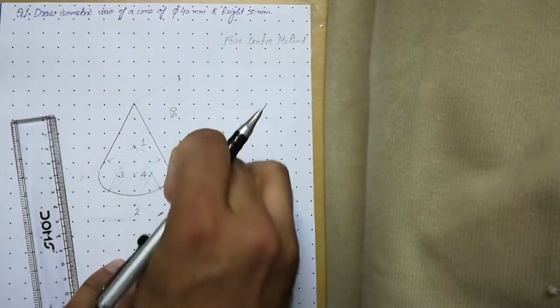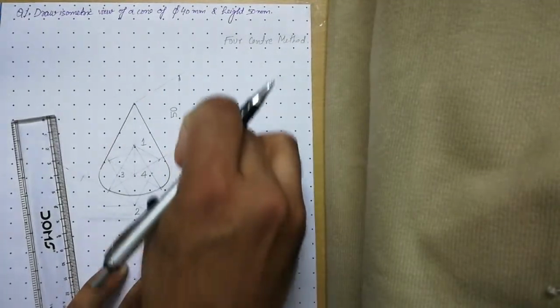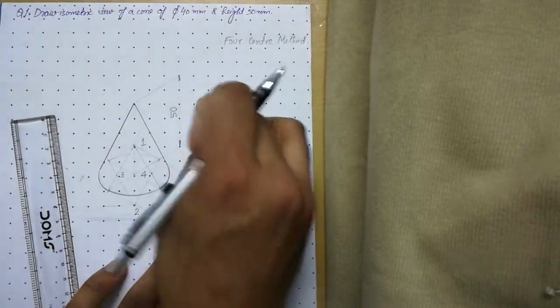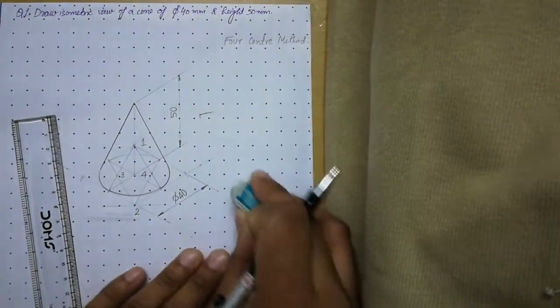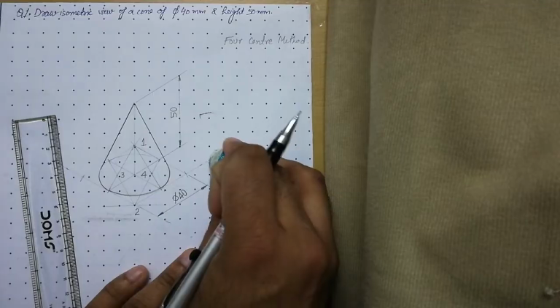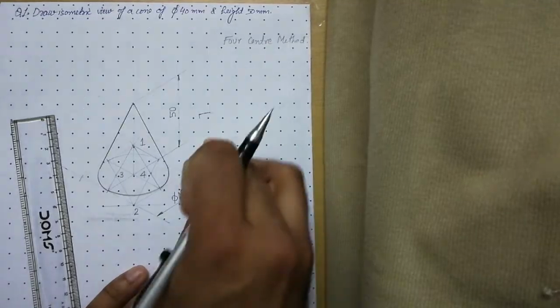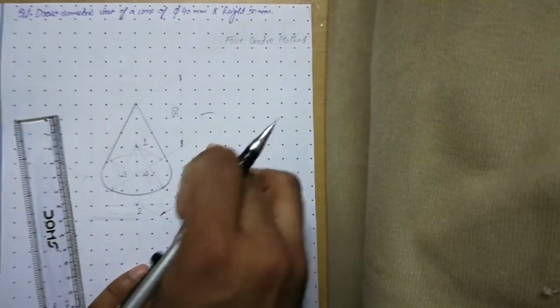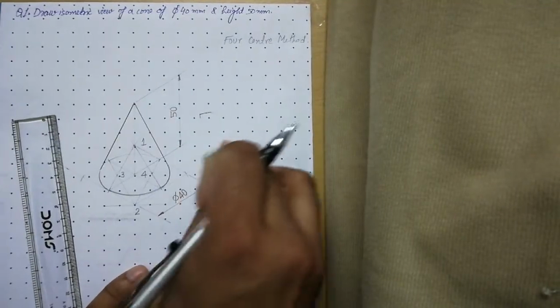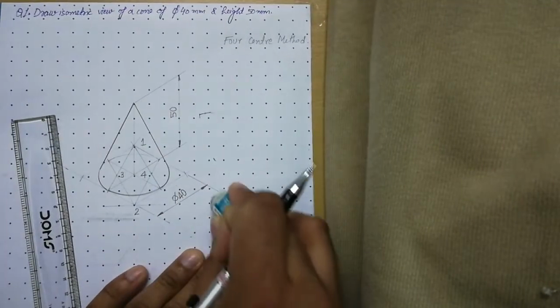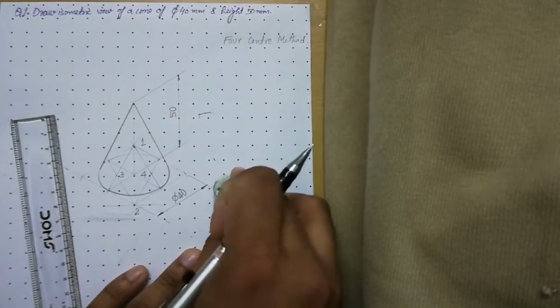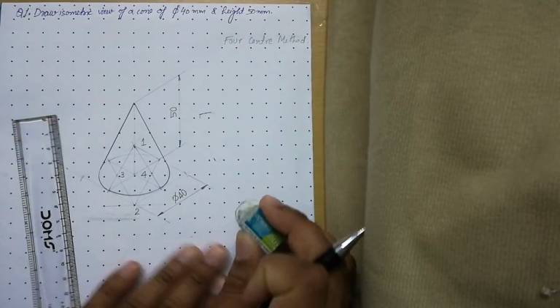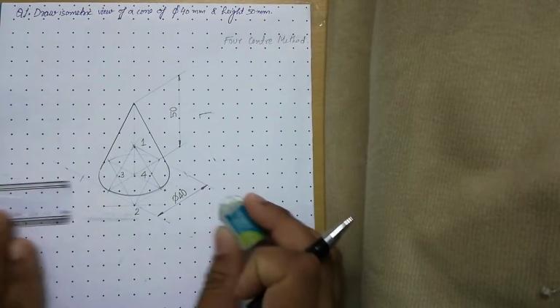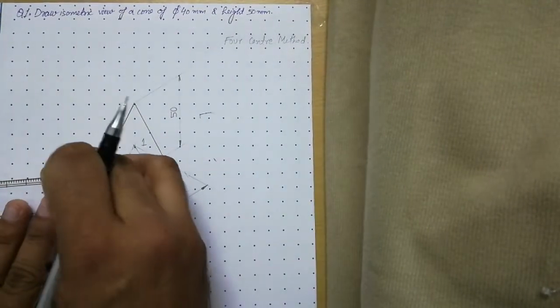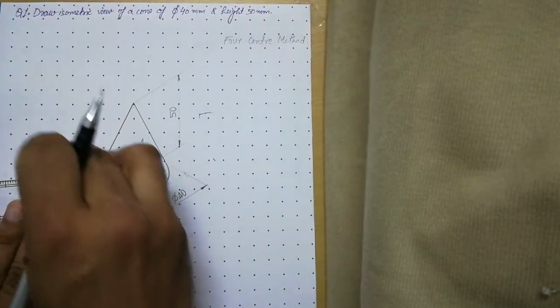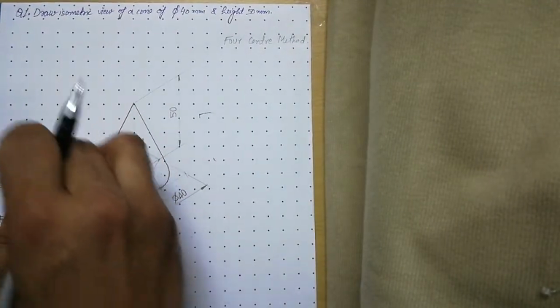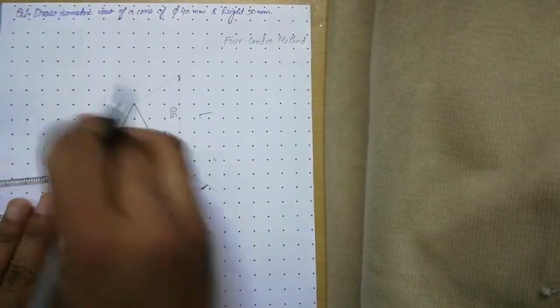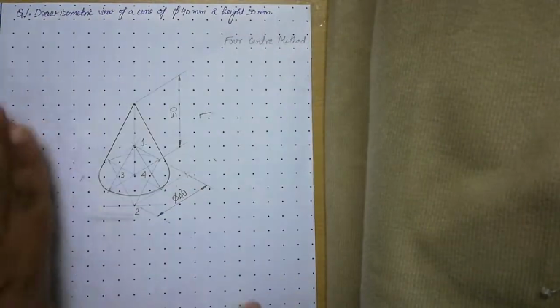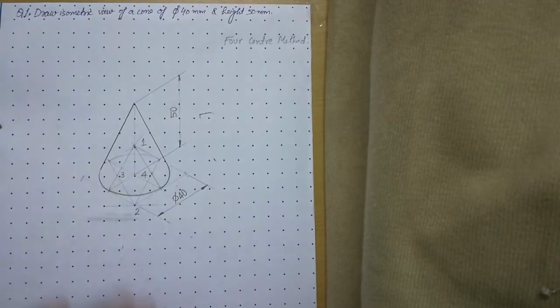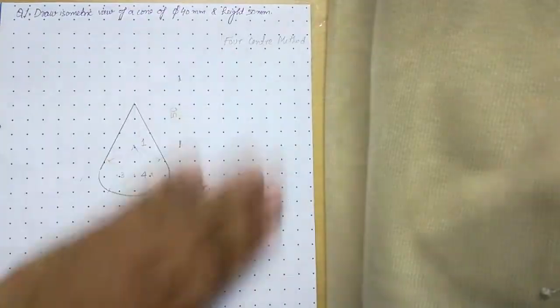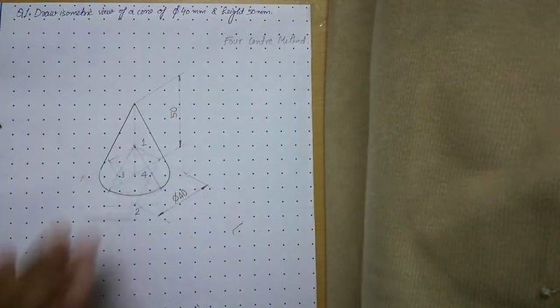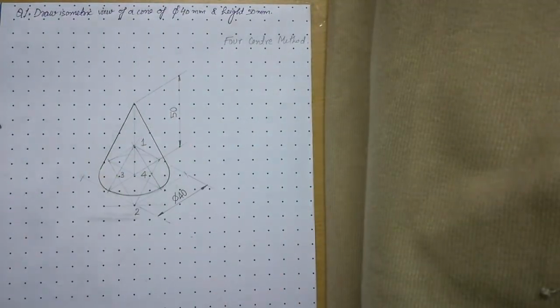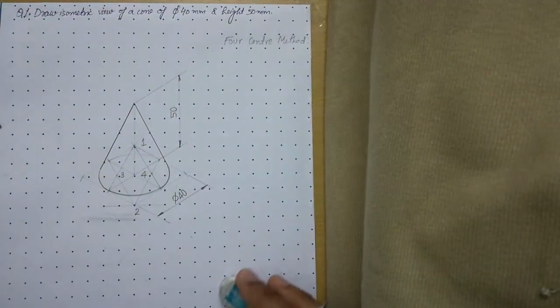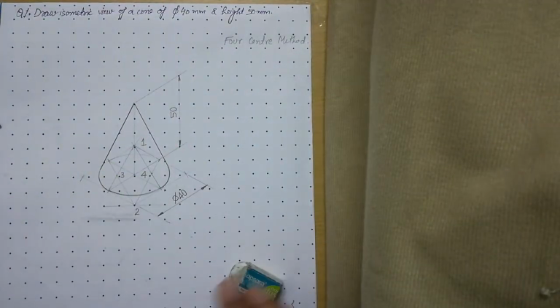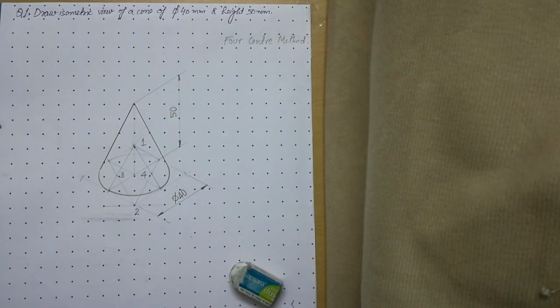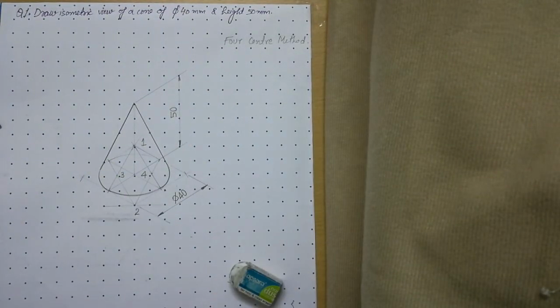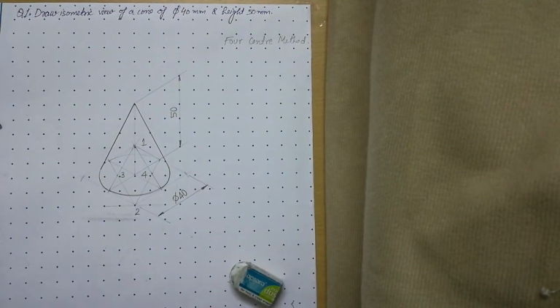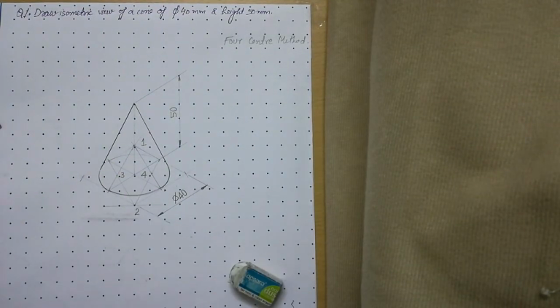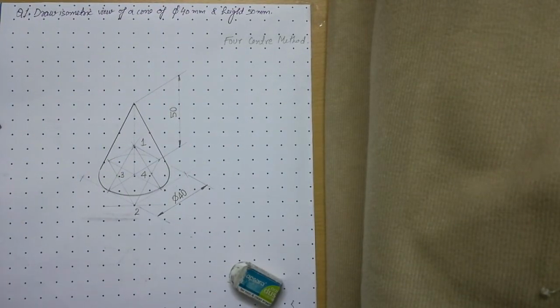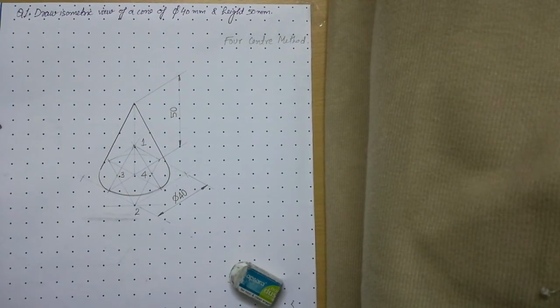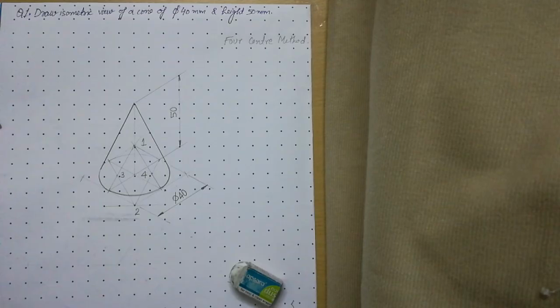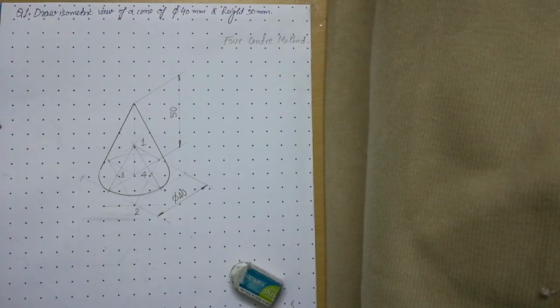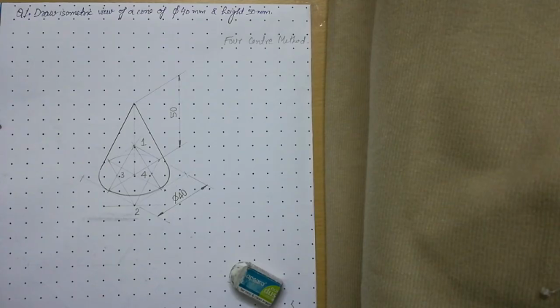Erase the extra extension lines. Dear students, we are done with the isometric view of a cone. I hope this lecture will be helpful for you. Thank you very much.